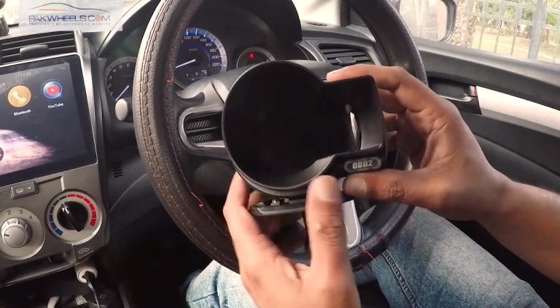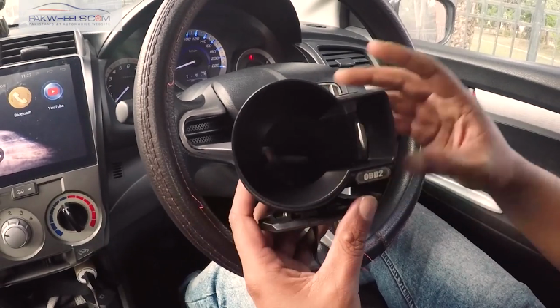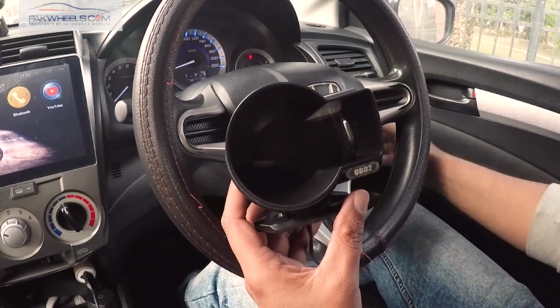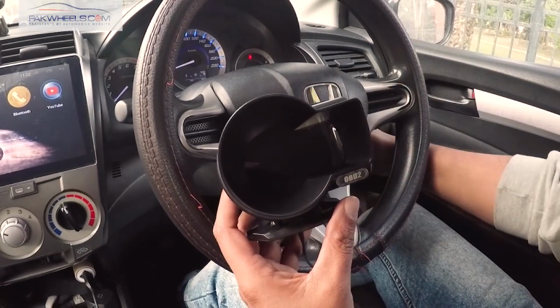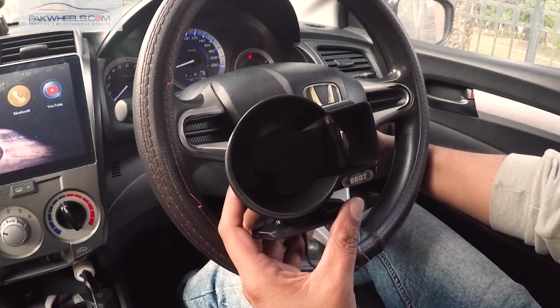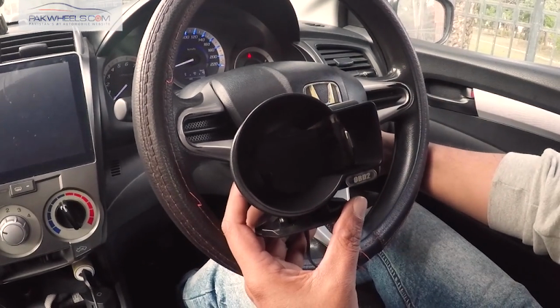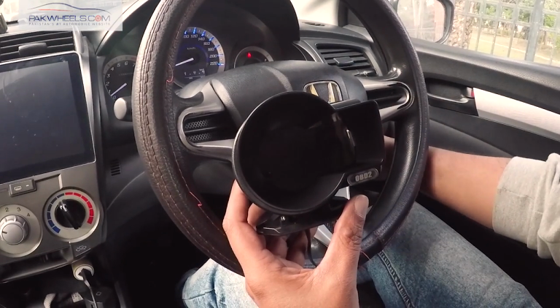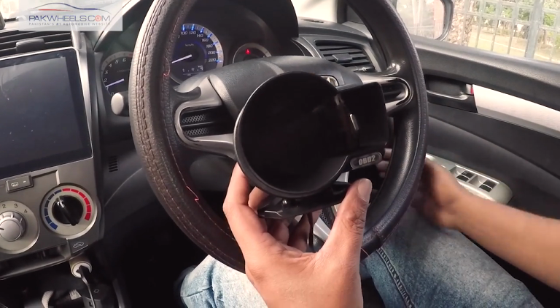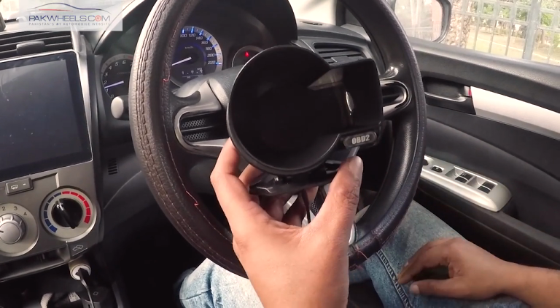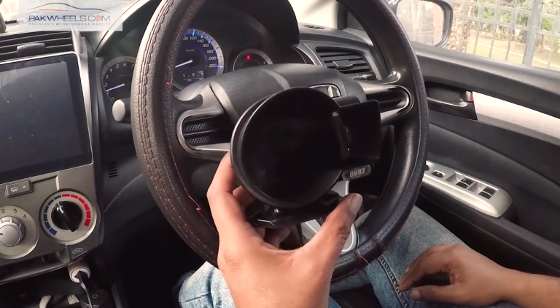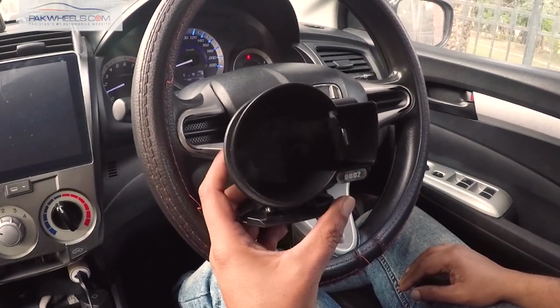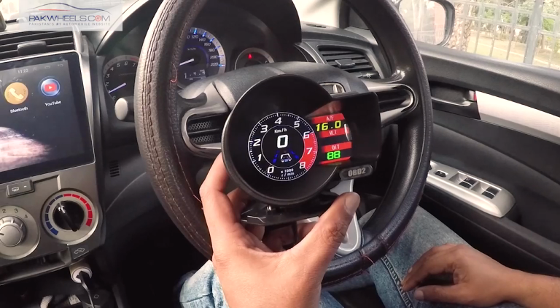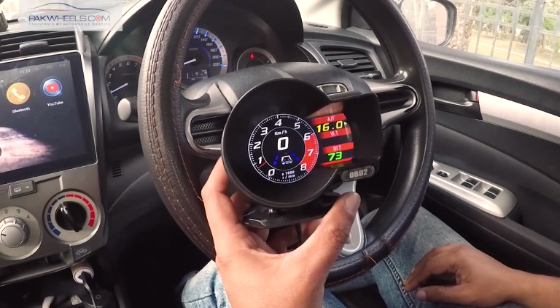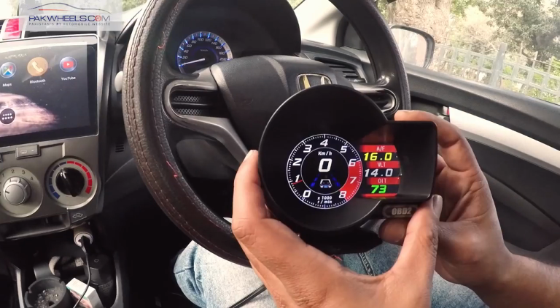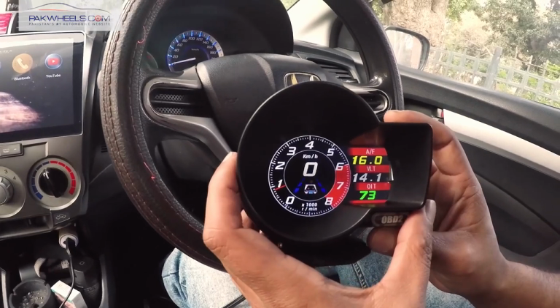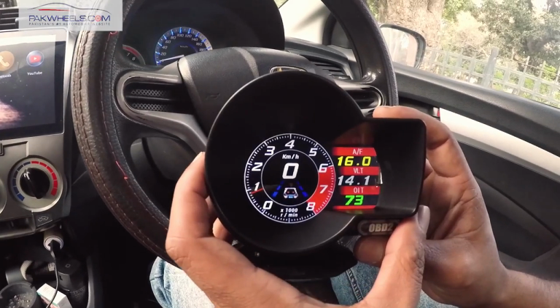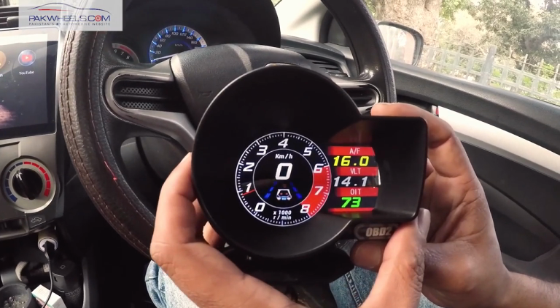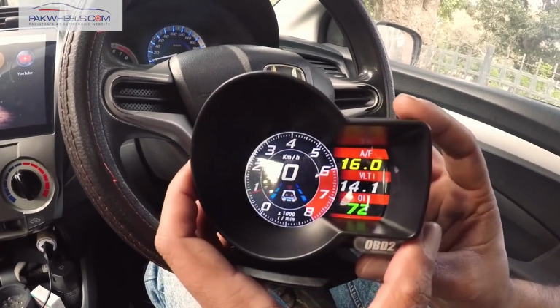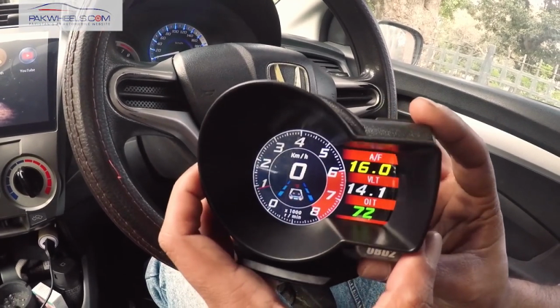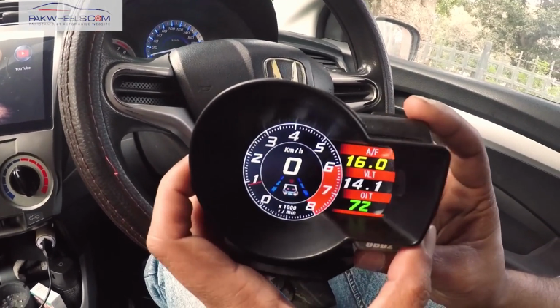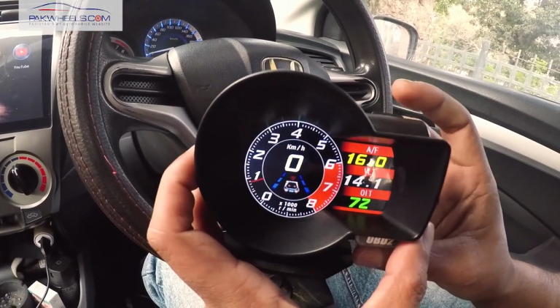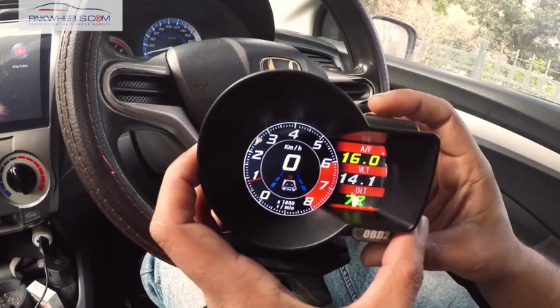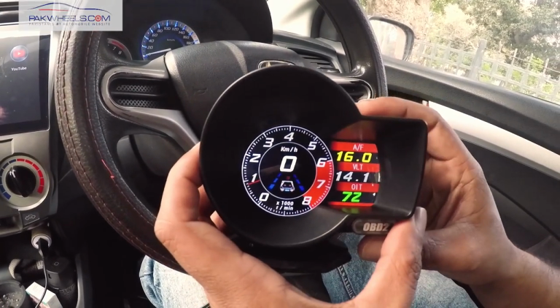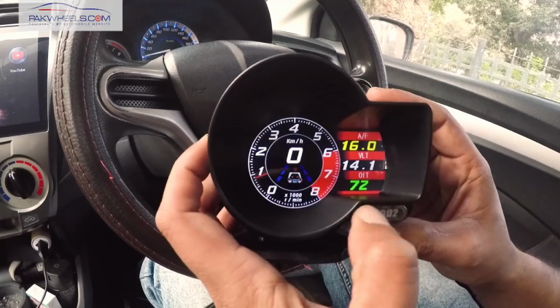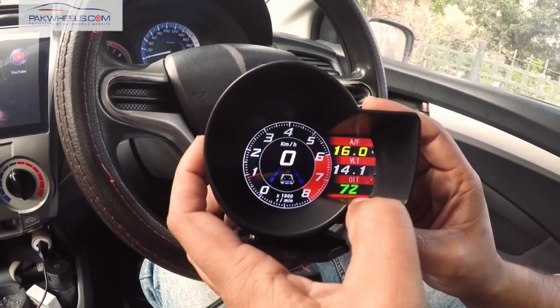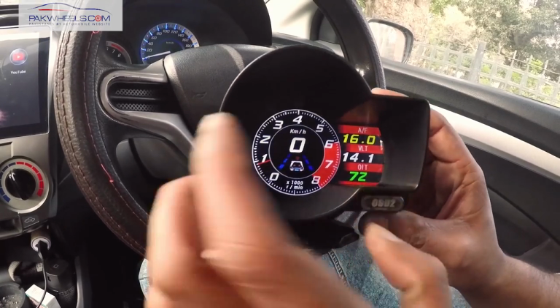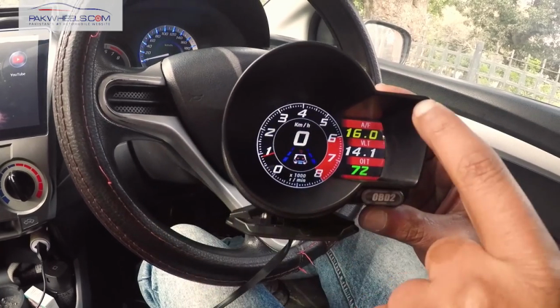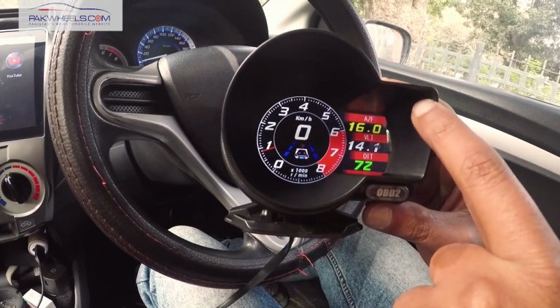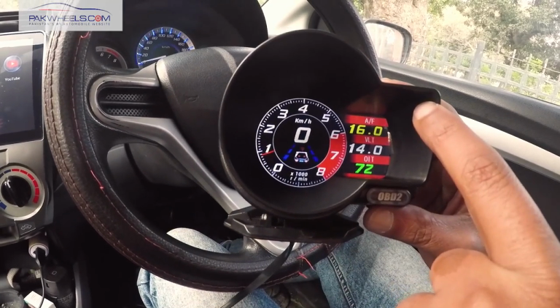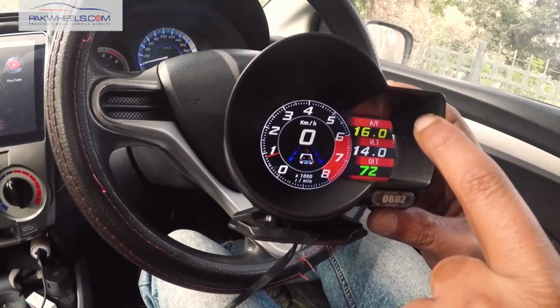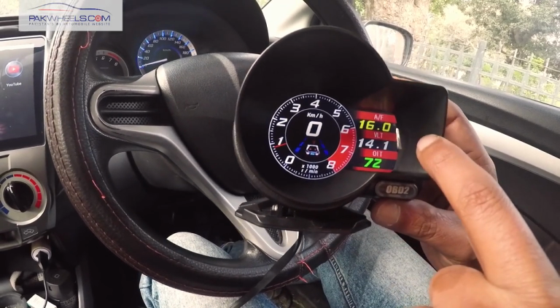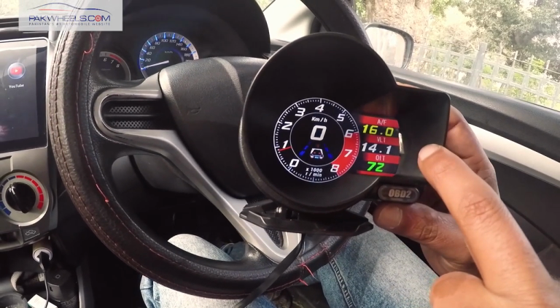Now we start our guide and you can see its usage and functions. In the gauge, it has a very beautiful dial and its colors. It has different modes. I will show you — we can see the right side of this gauge.